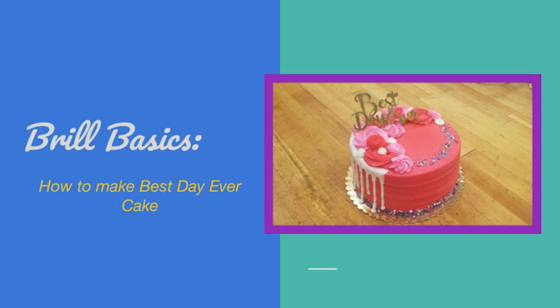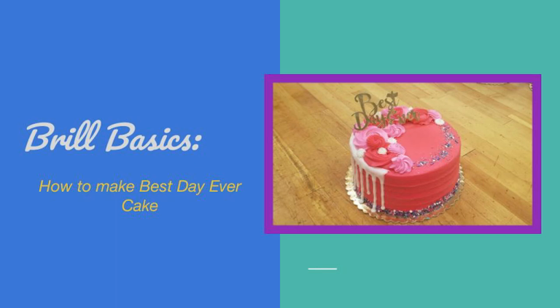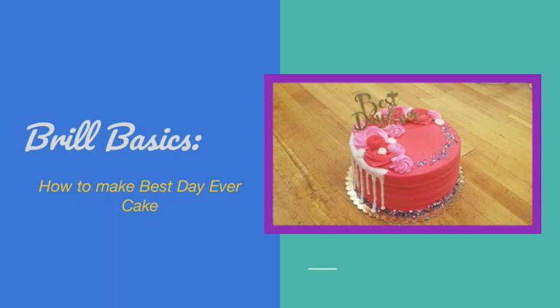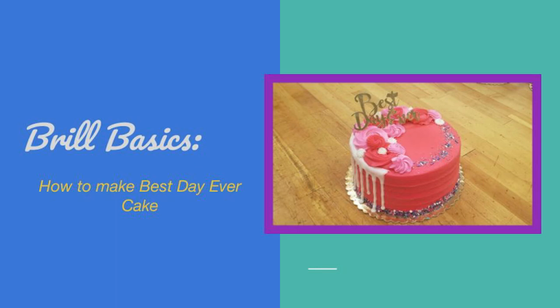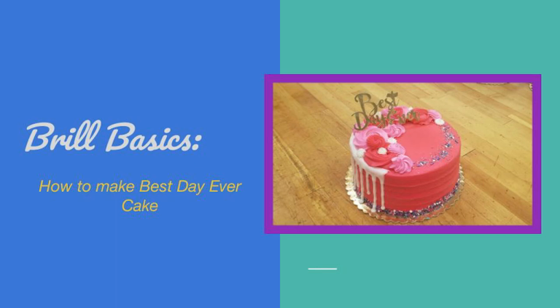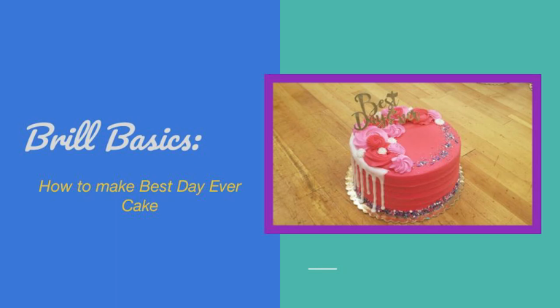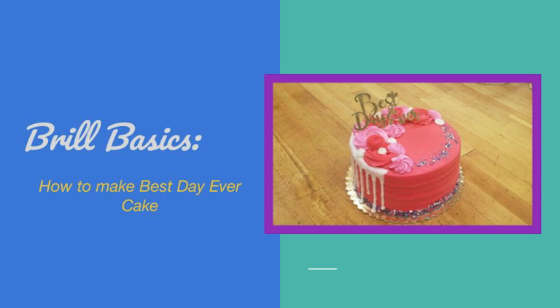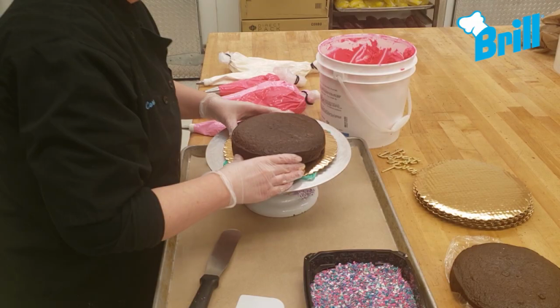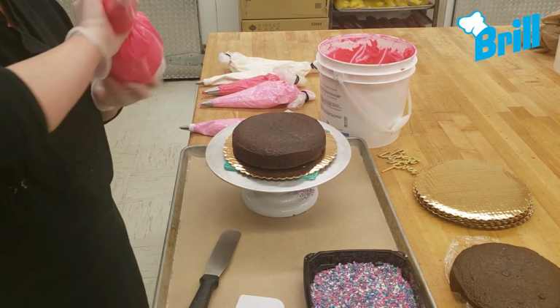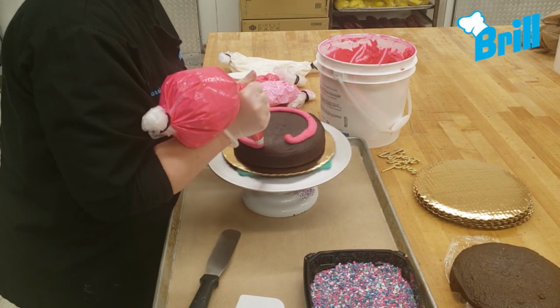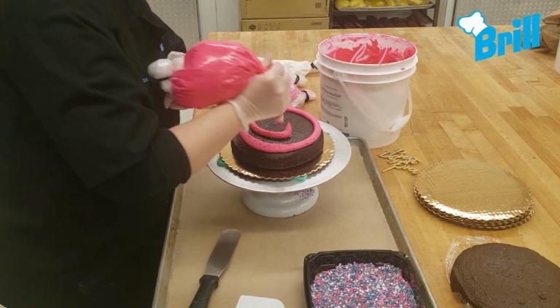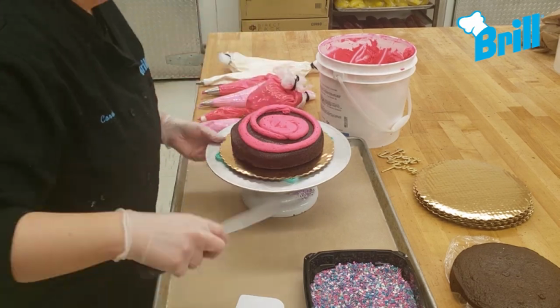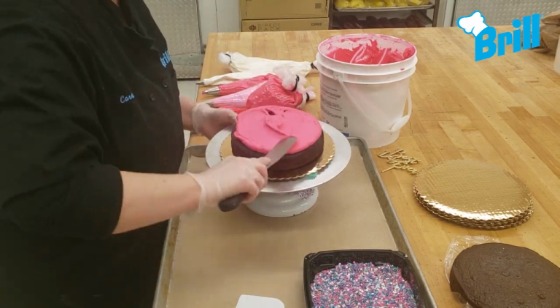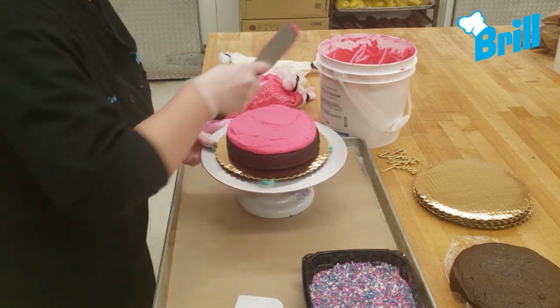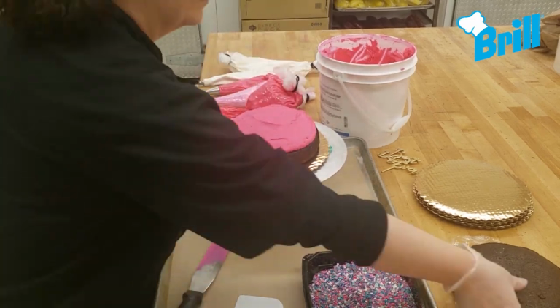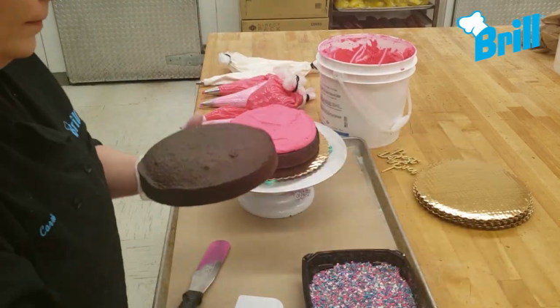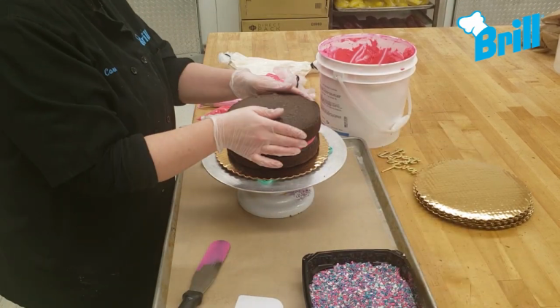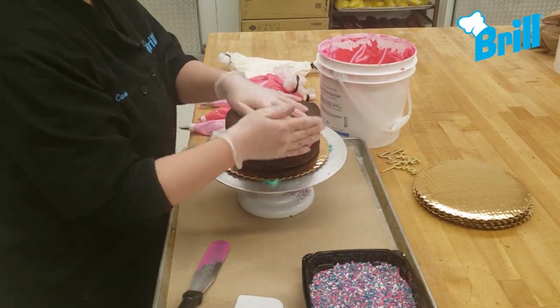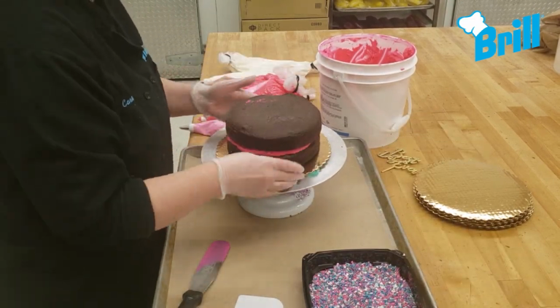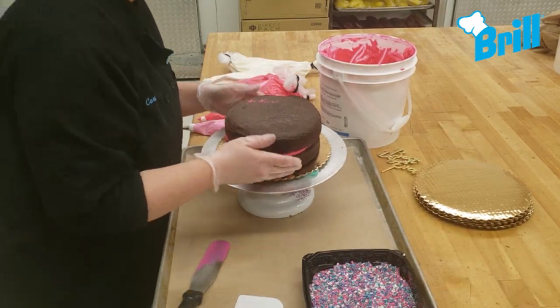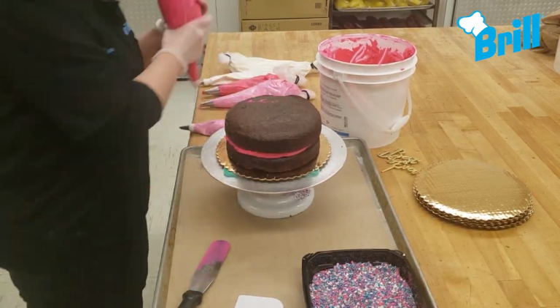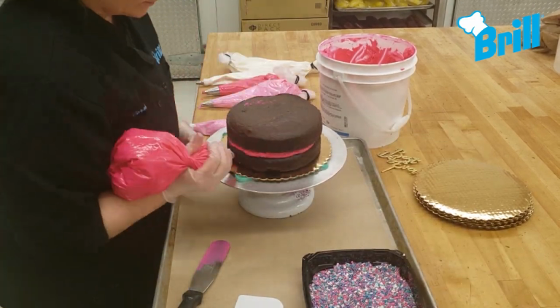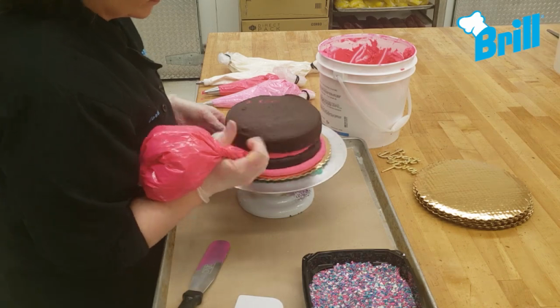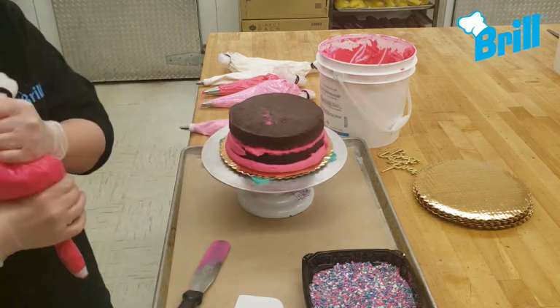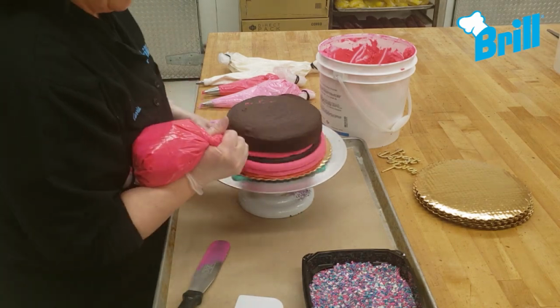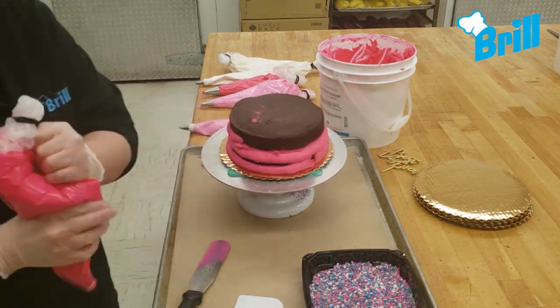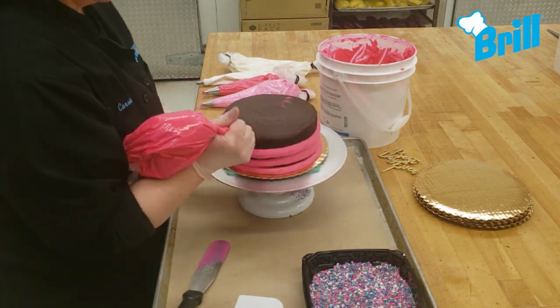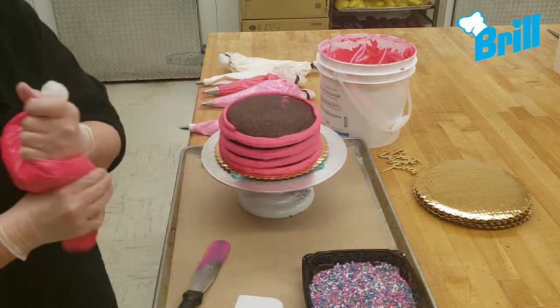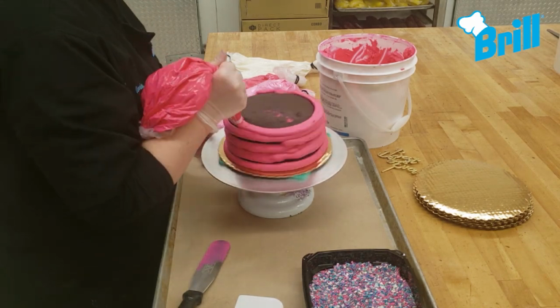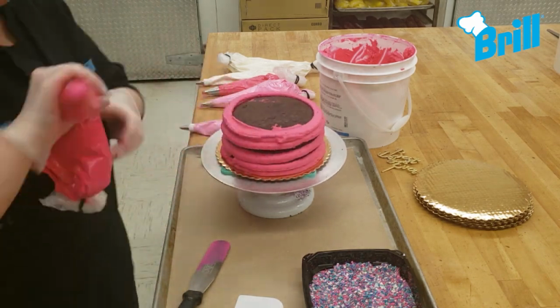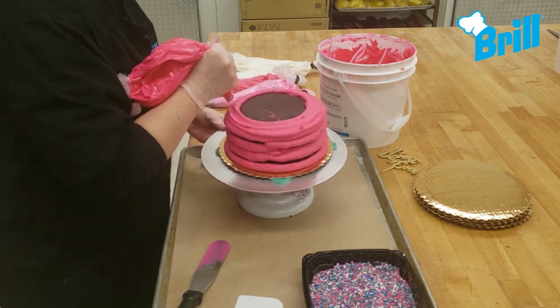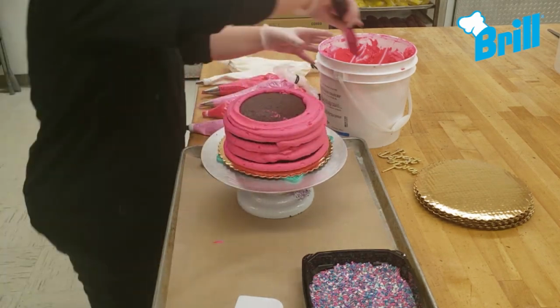Hi everyone! In this video we will be making the best day ever cake. To start, fill and base ice the cake using brilliant pink buttercream icing. On this design you can use white cake or chocolate cake.